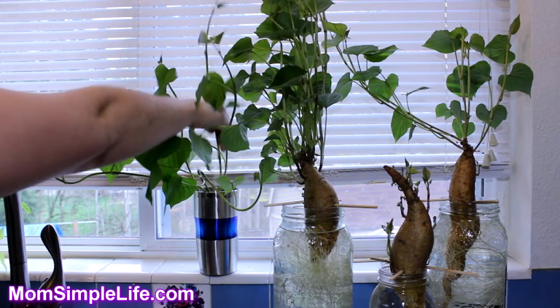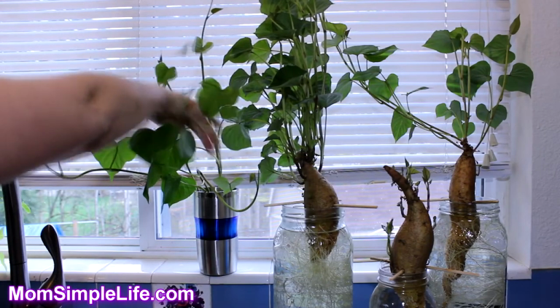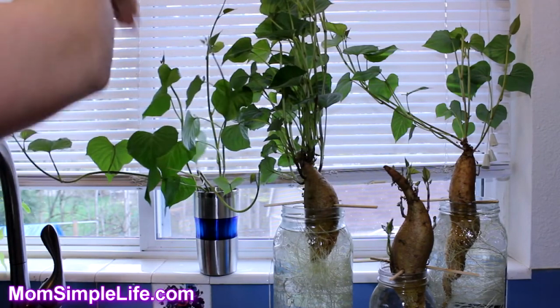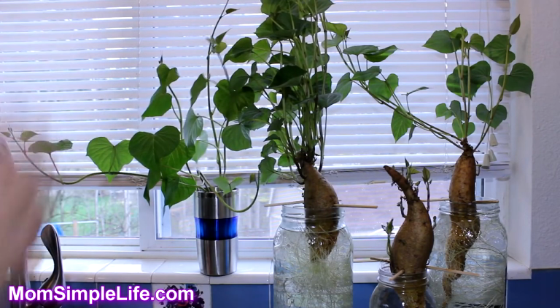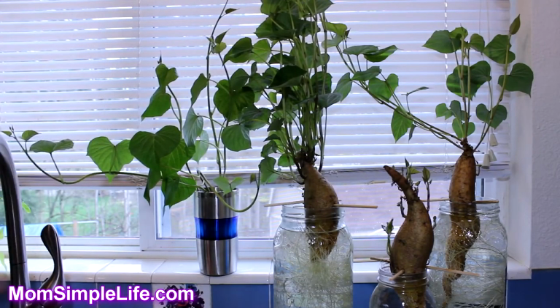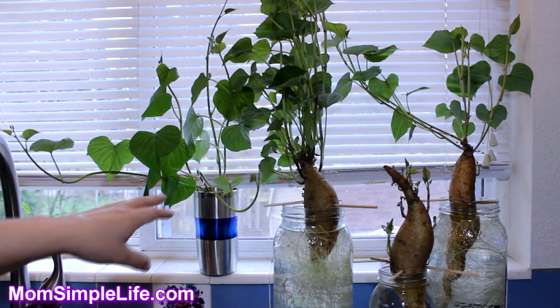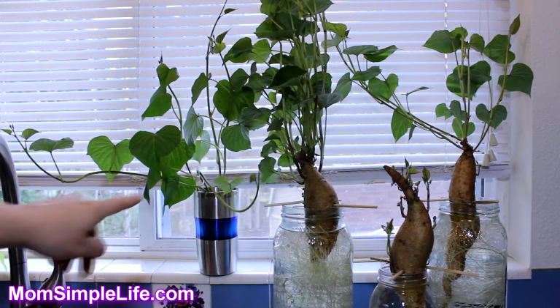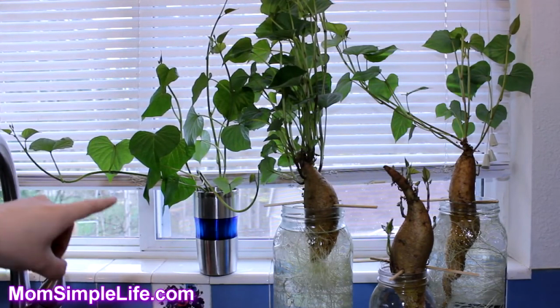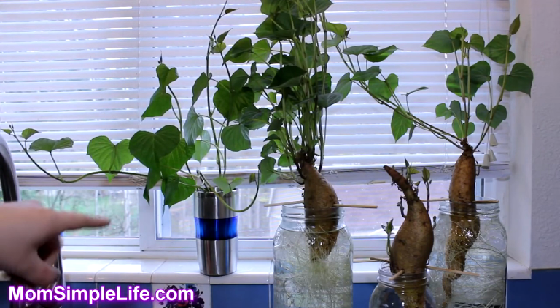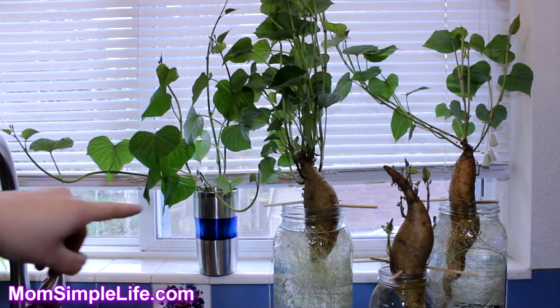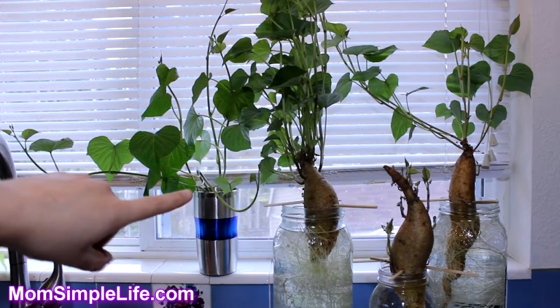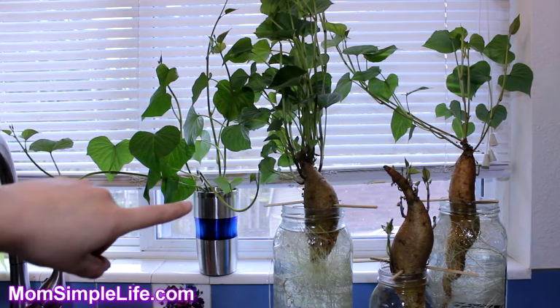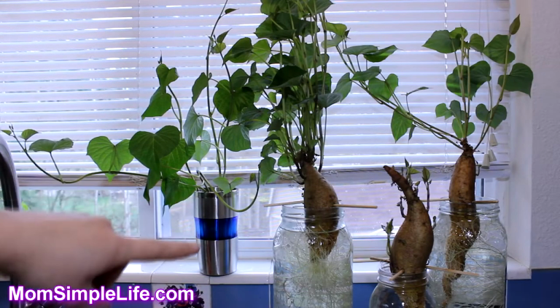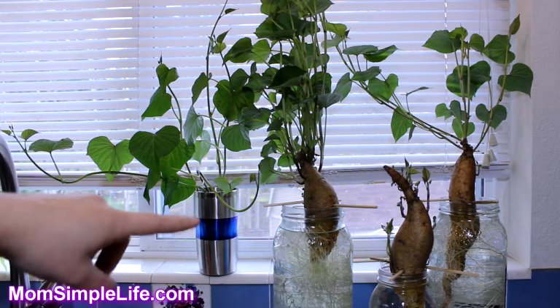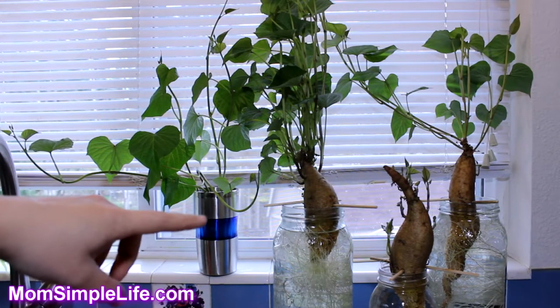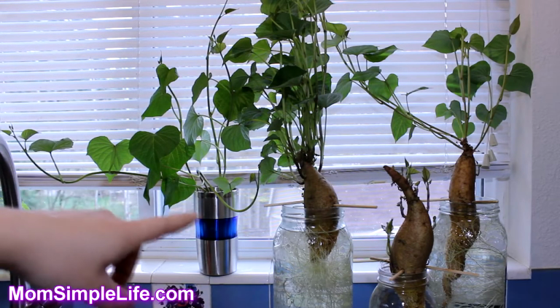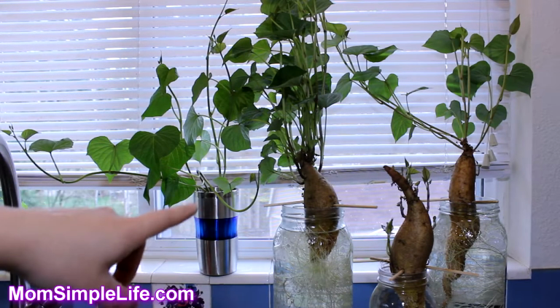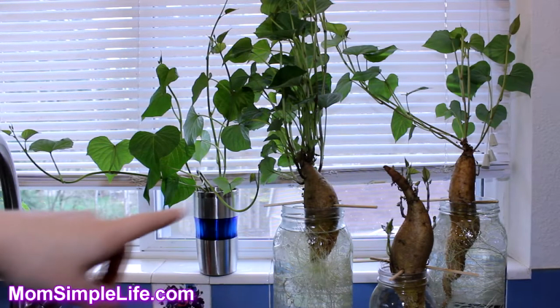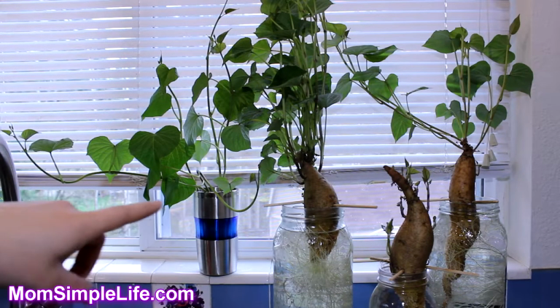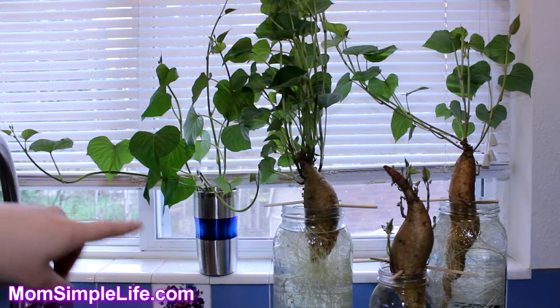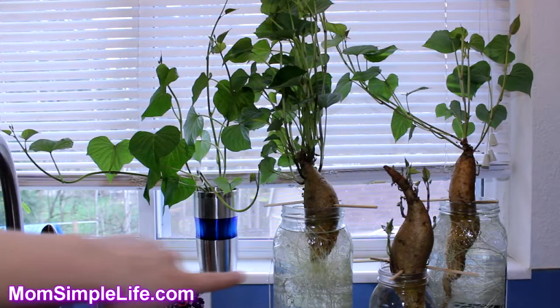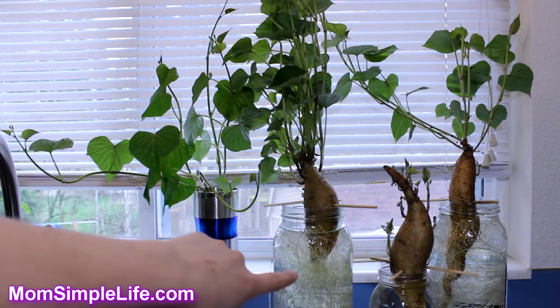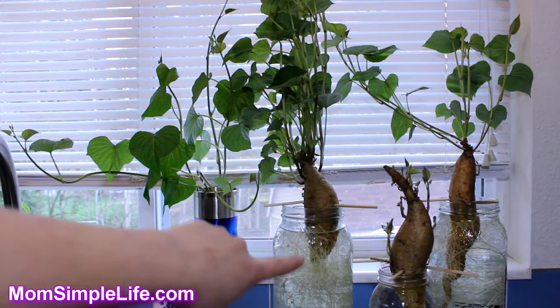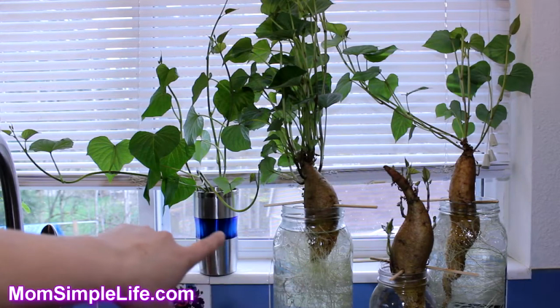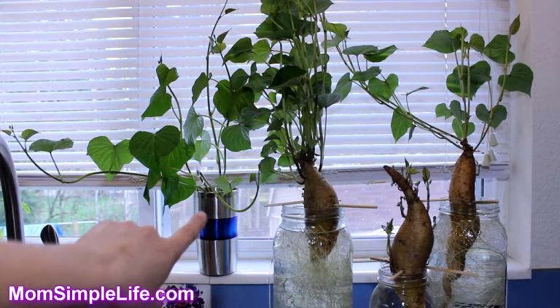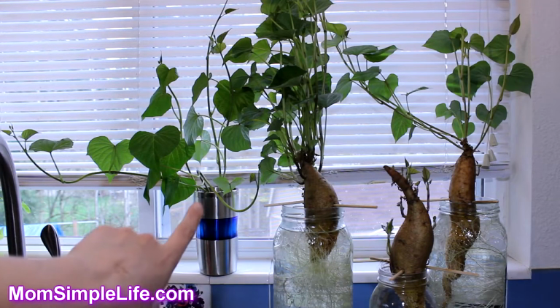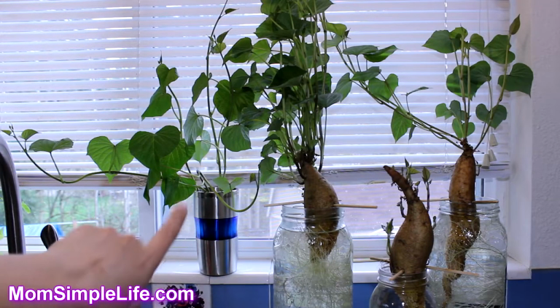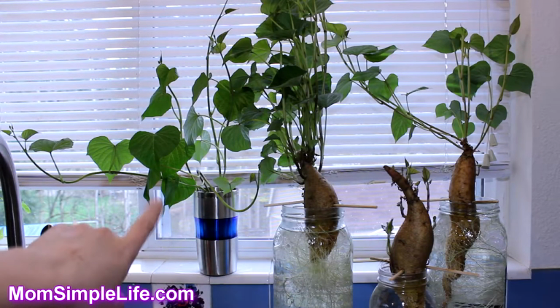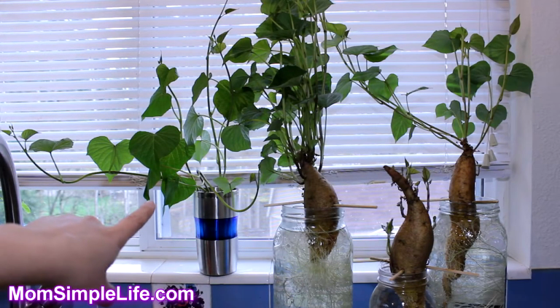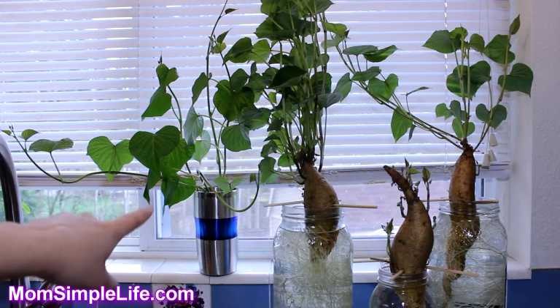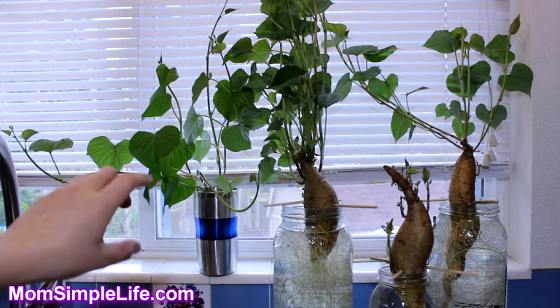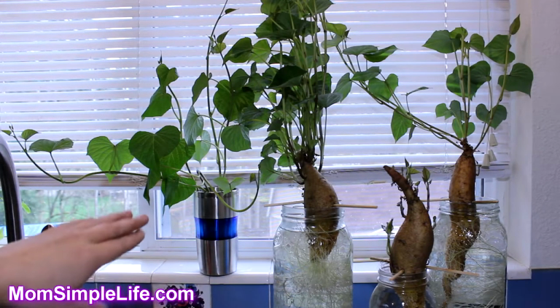Then you just stick it in your water. You'll want a big enough container because the roots will start getting pretty wild. You don't want too many in each glass — you want to be able to spread them out a little bit.